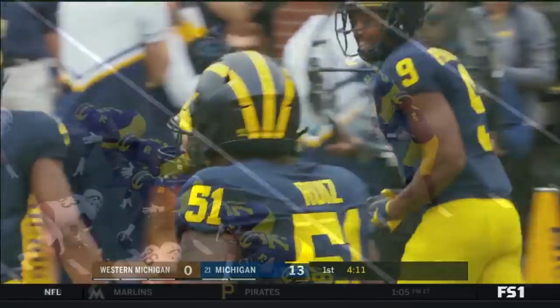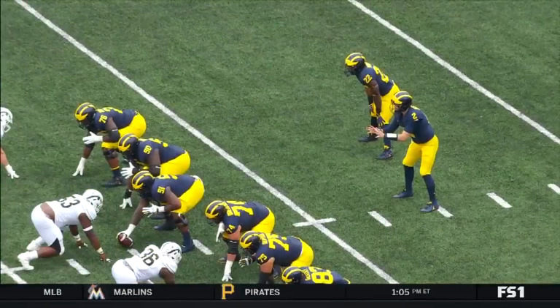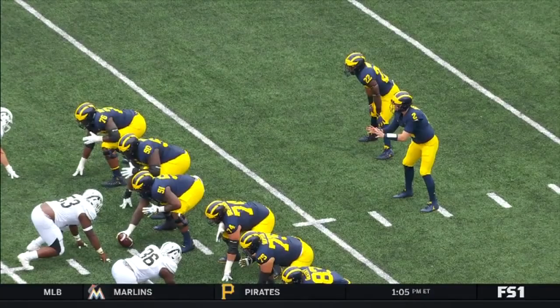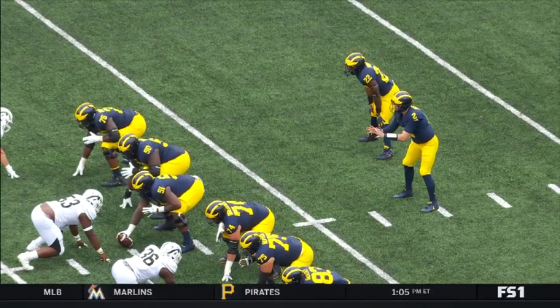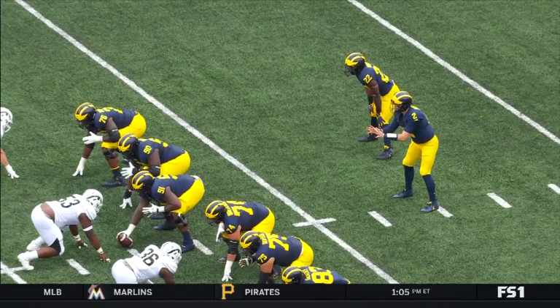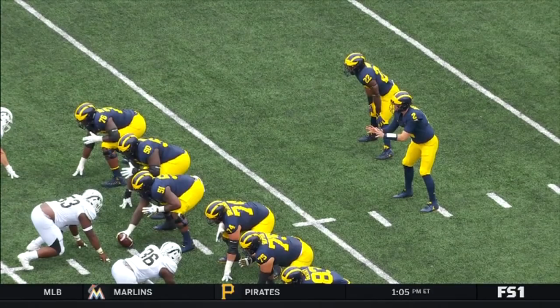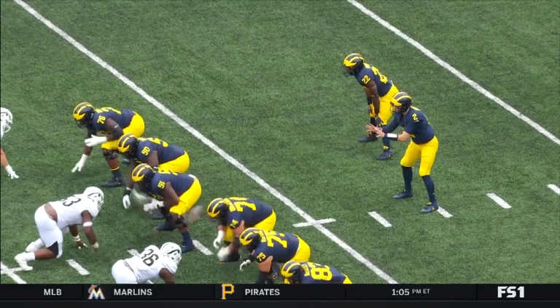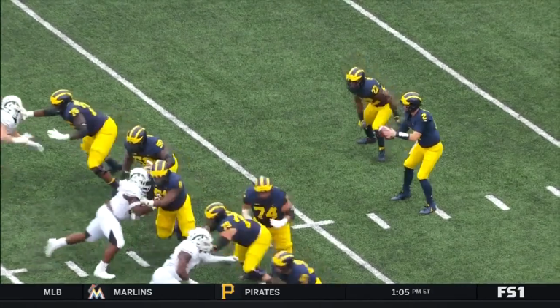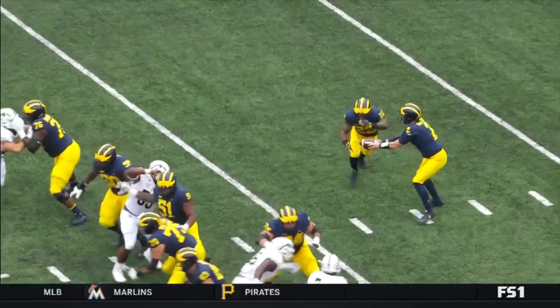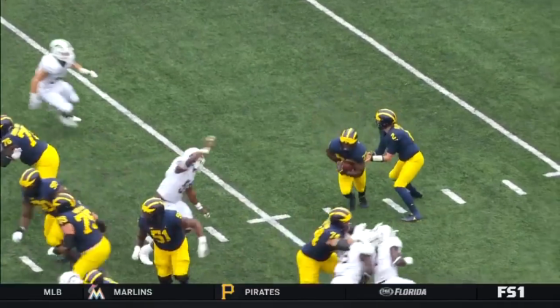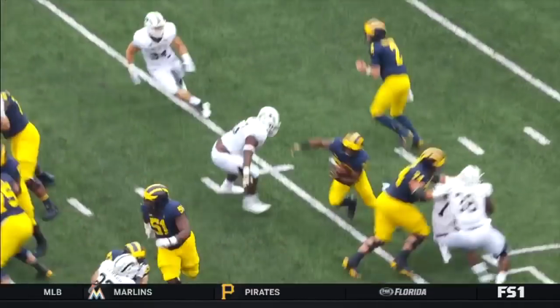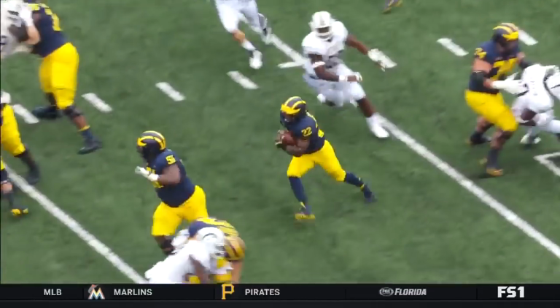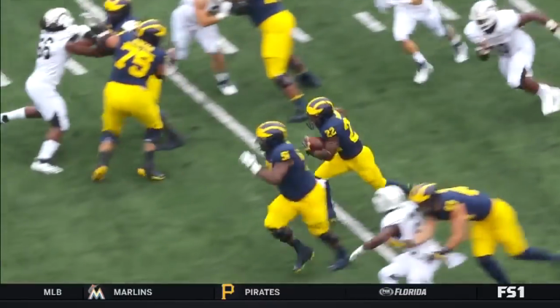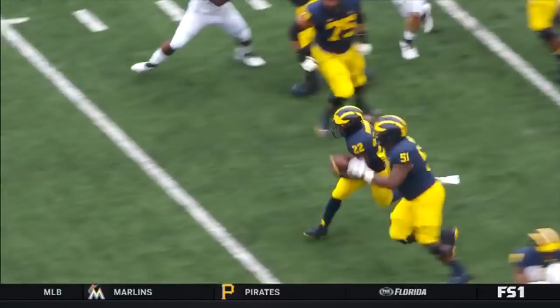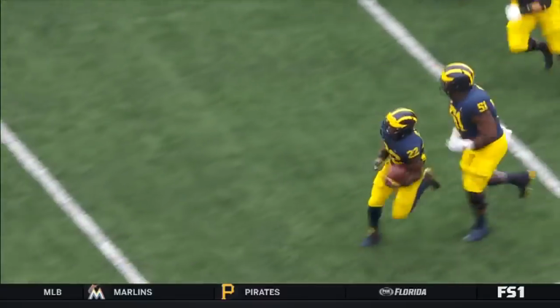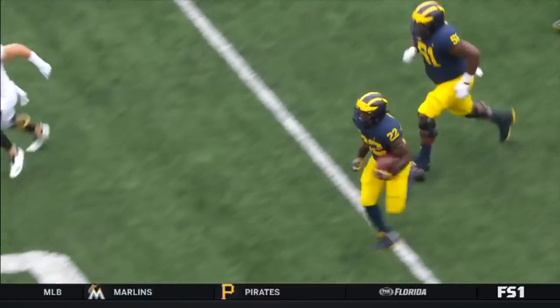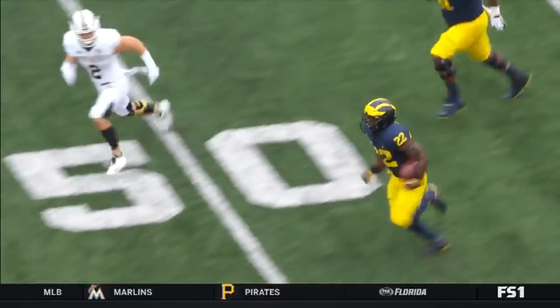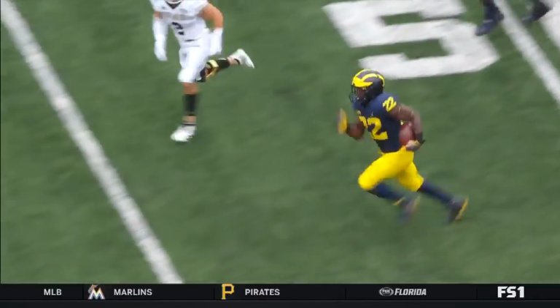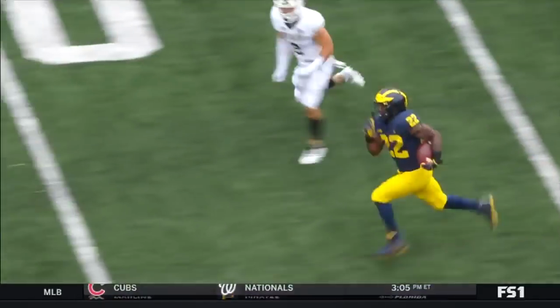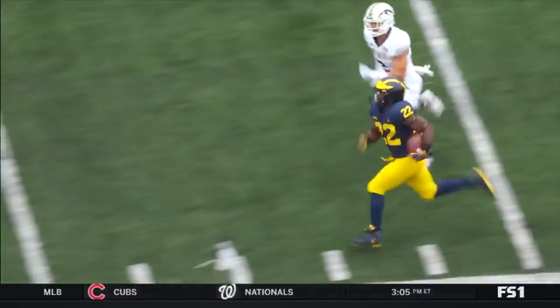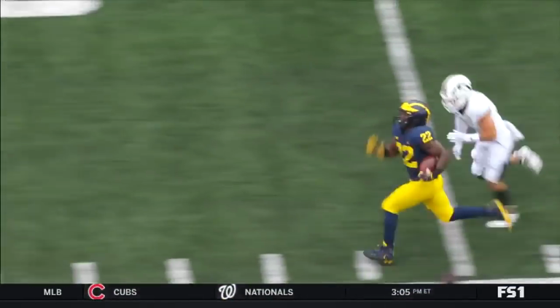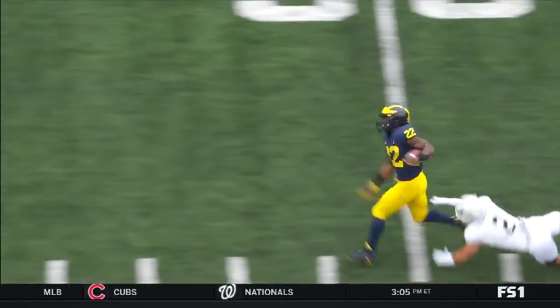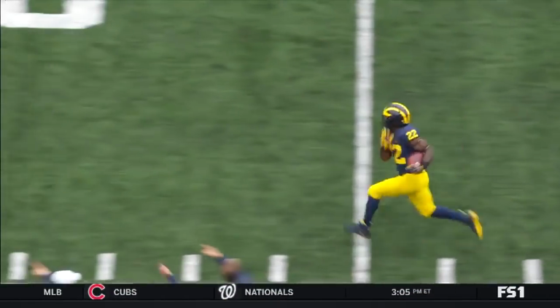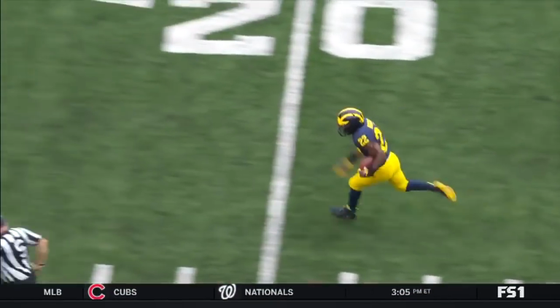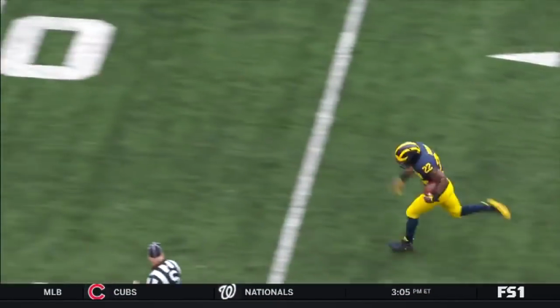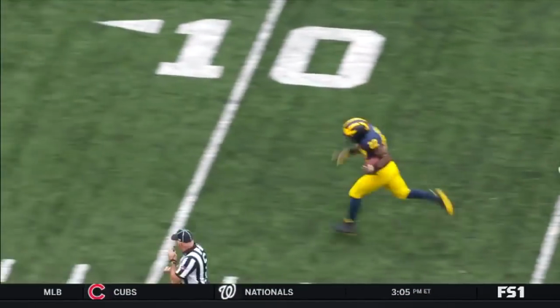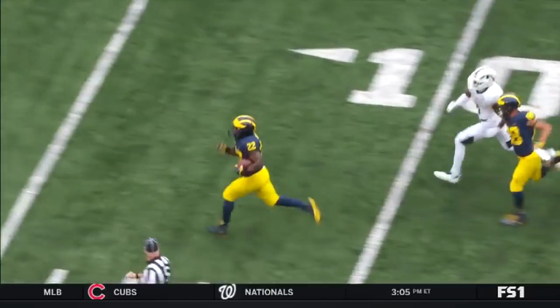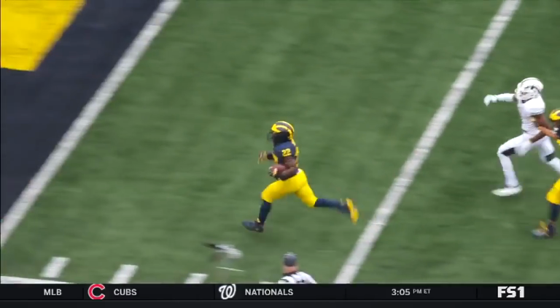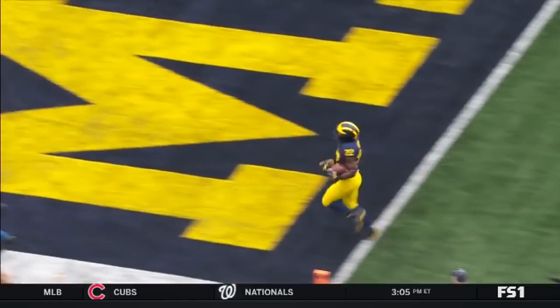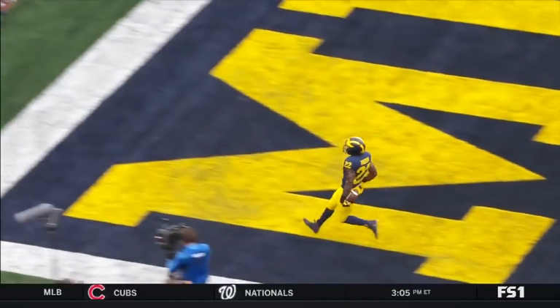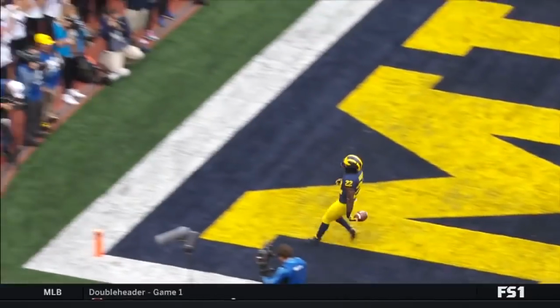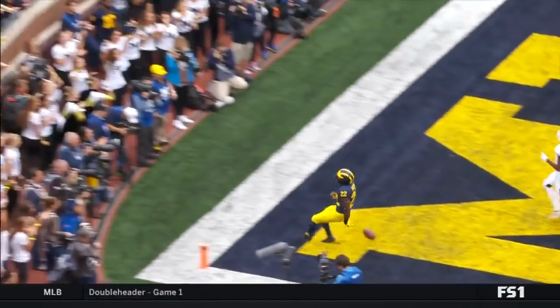You see here, this is just an inside zone from the gun position. It was a wide-open play, but Higdon with great speed was able to outrun that defense by a long shot. Those are the type of runs that we need to see.